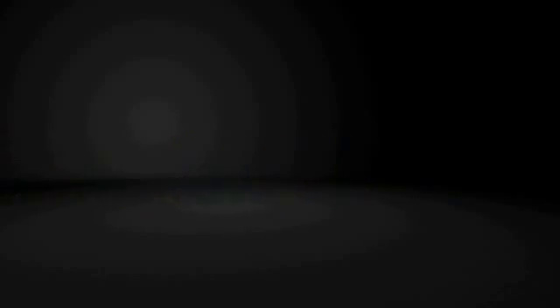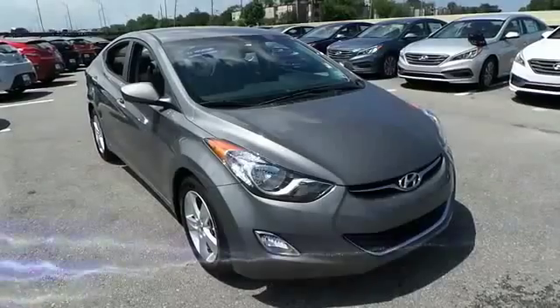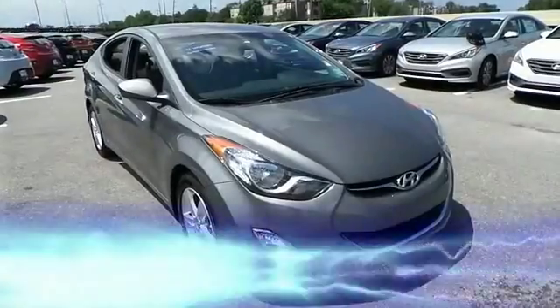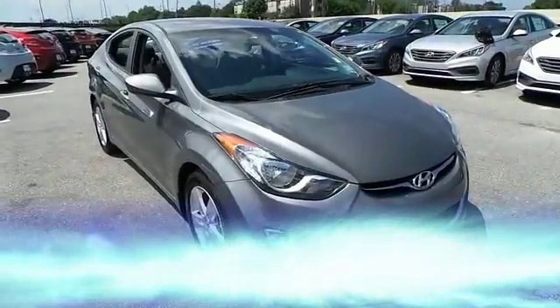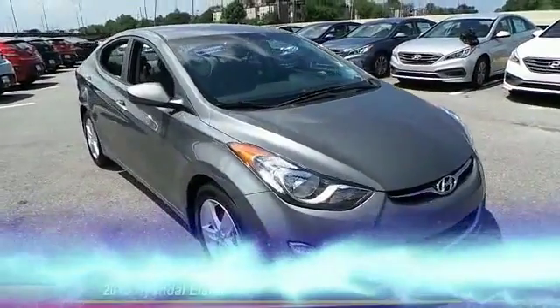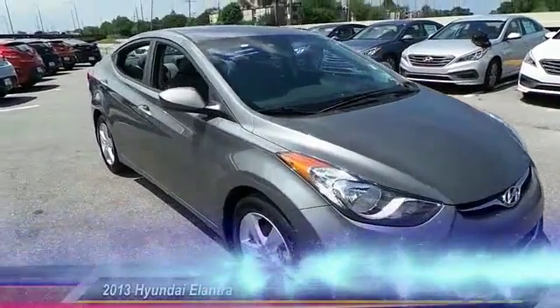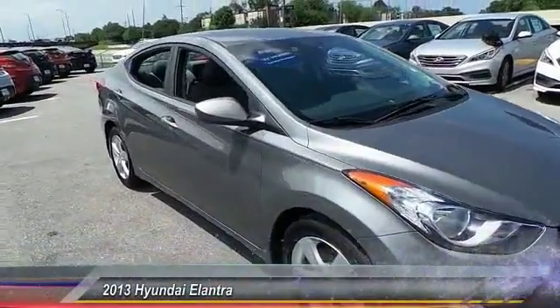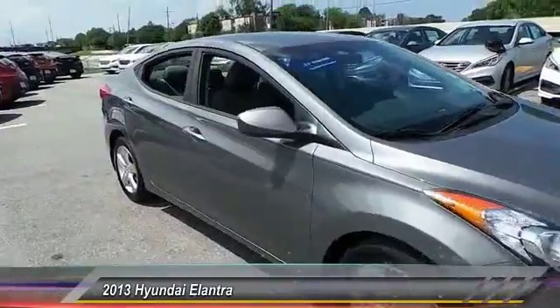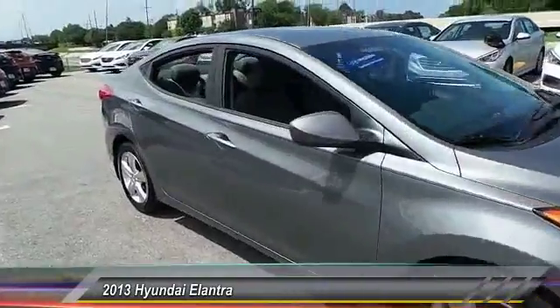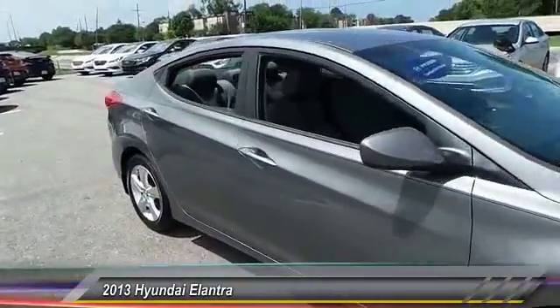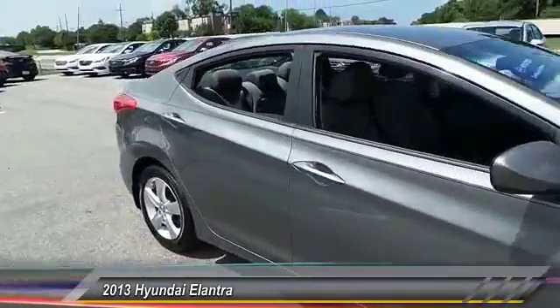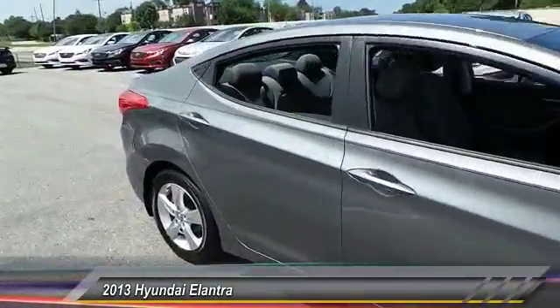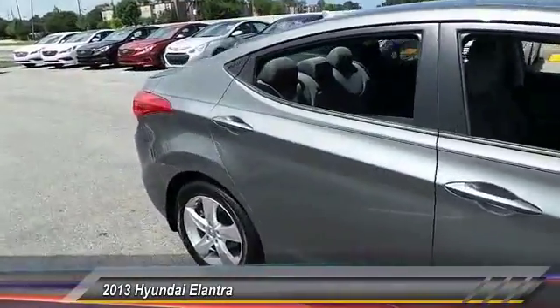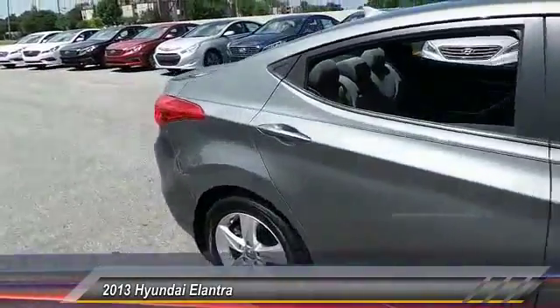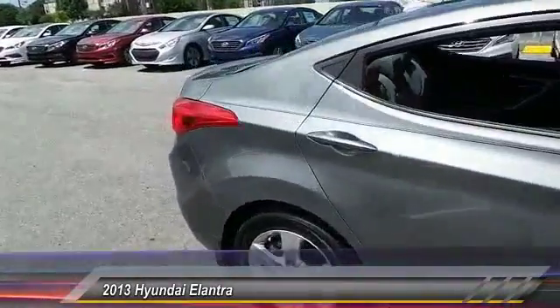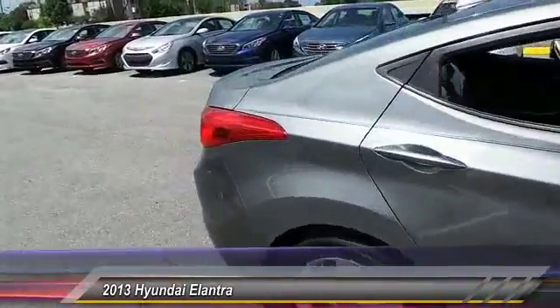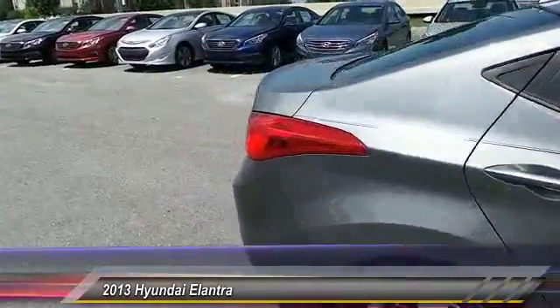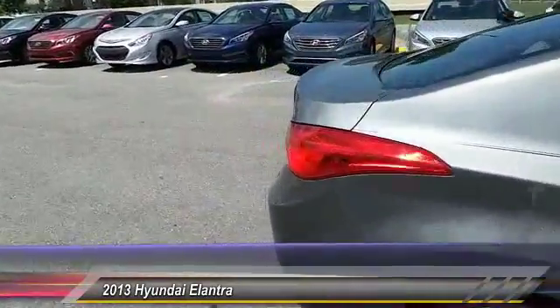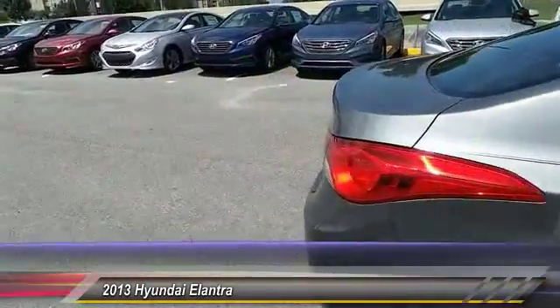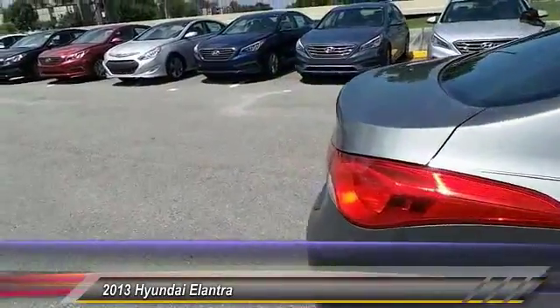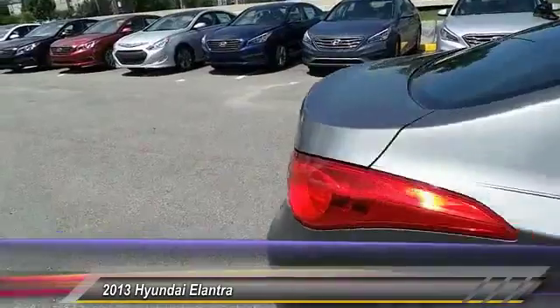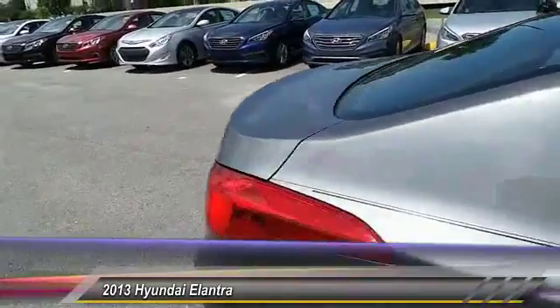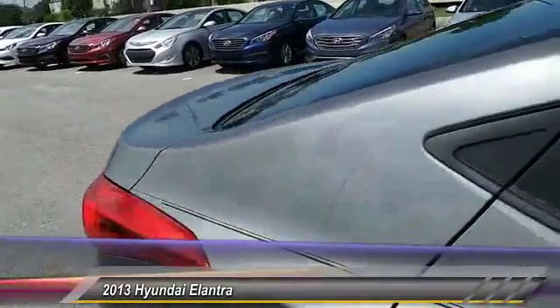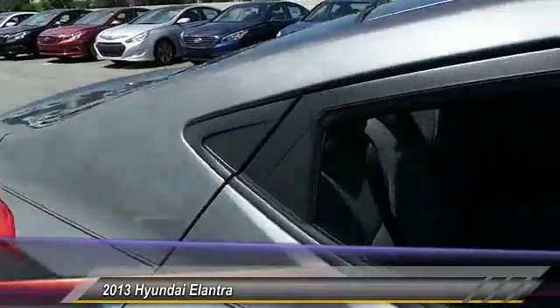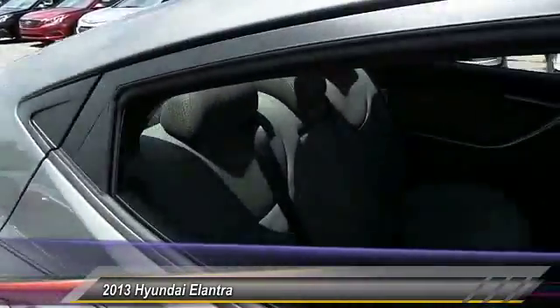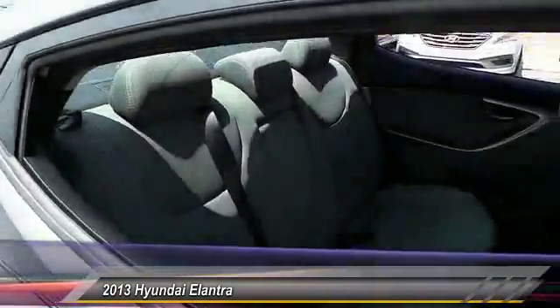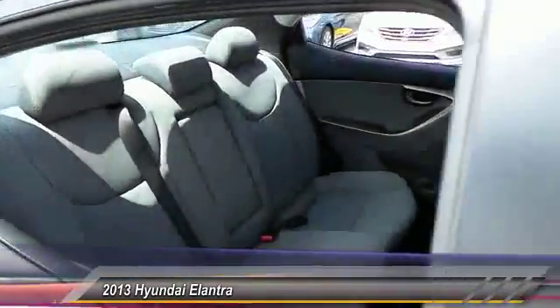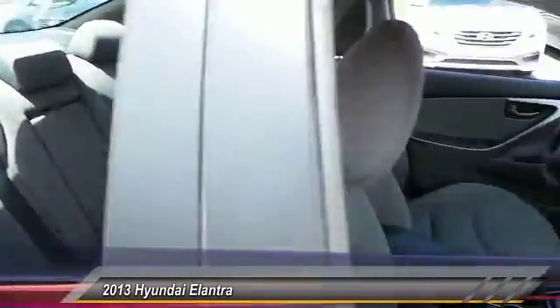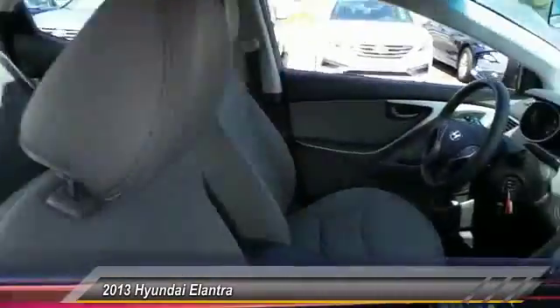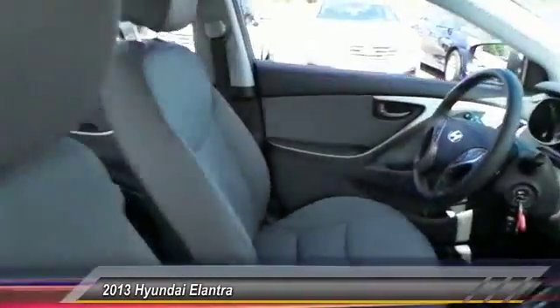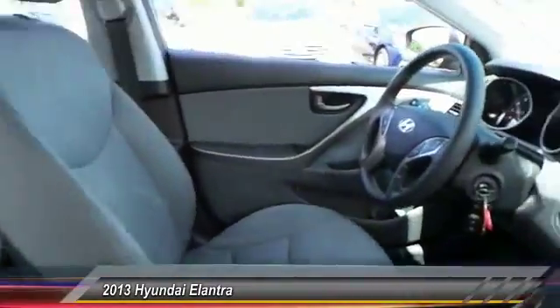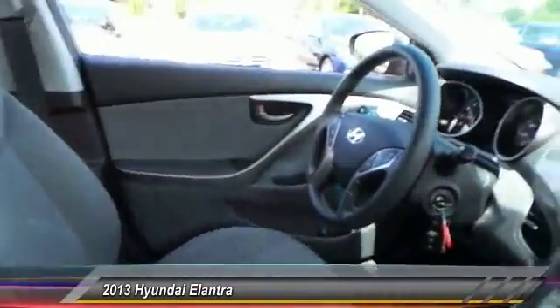The 2013 Elantra. The Elantra boasts the most interior room in its class and gets an exceptional 35 miles per gallon. With its luxurious standard features, the Elantra is an easy choice.